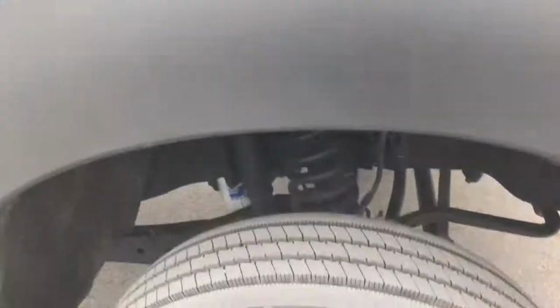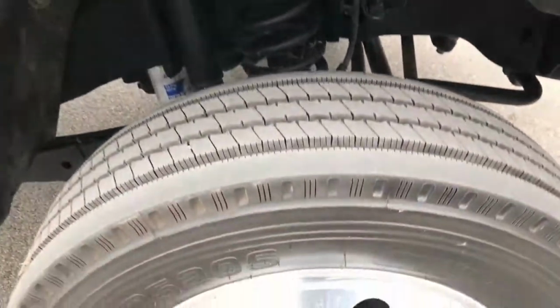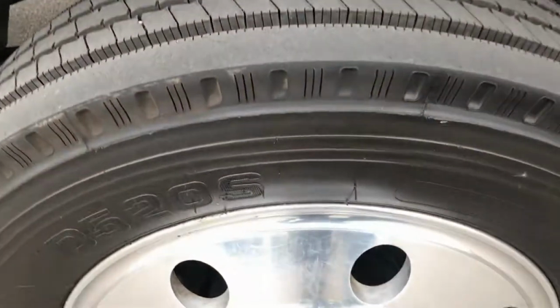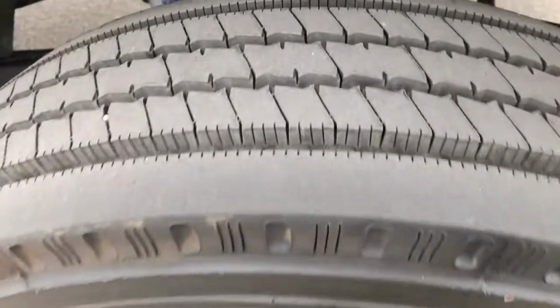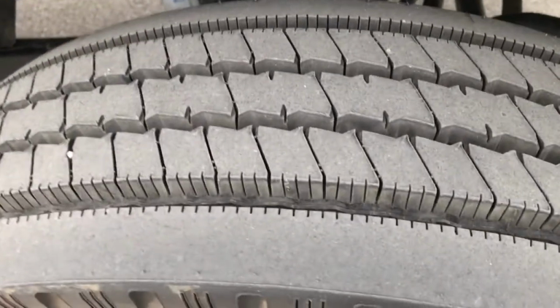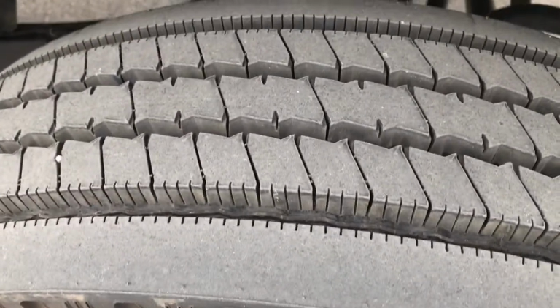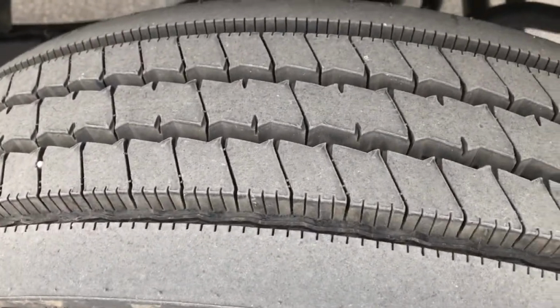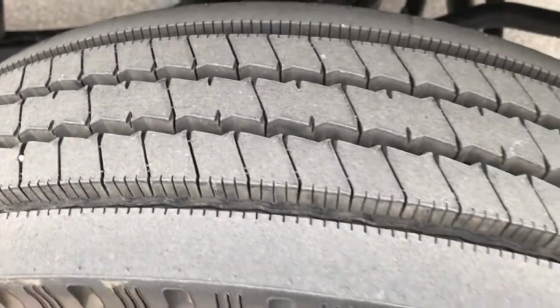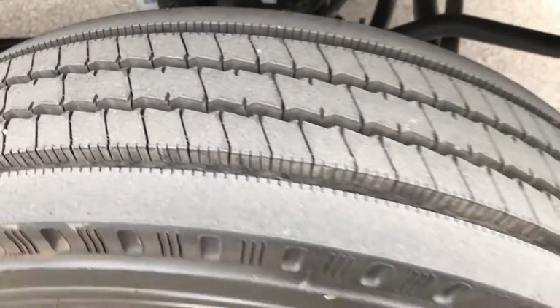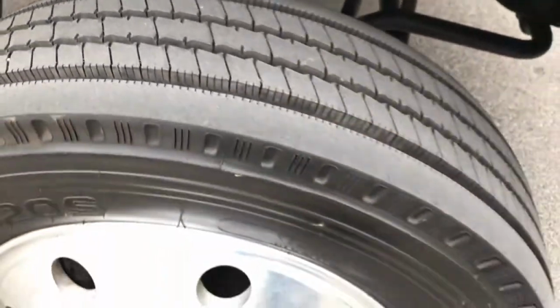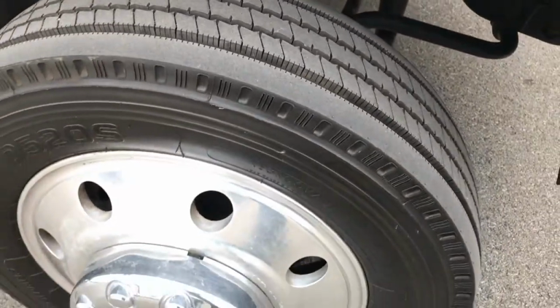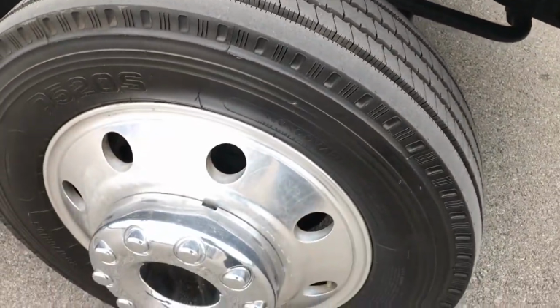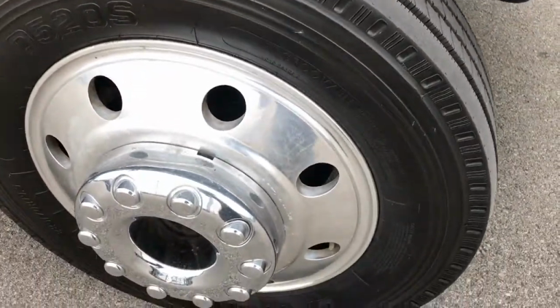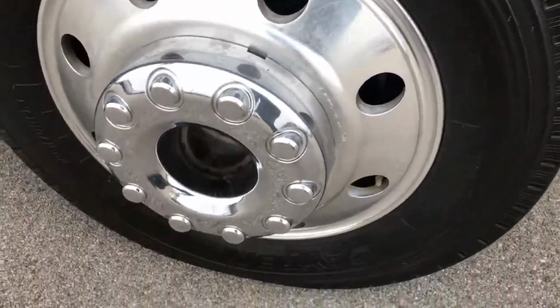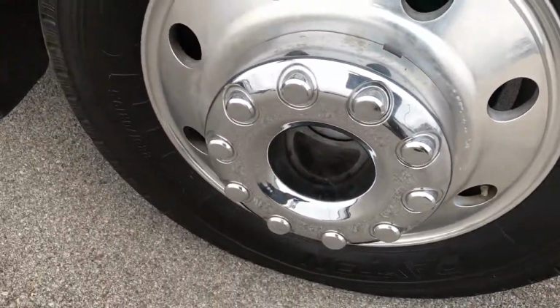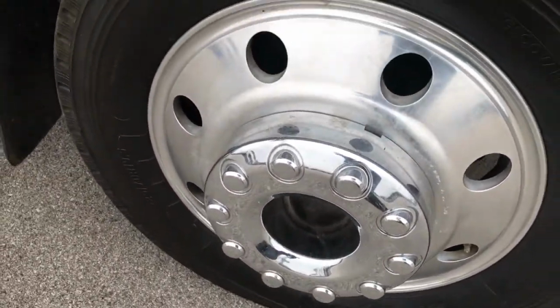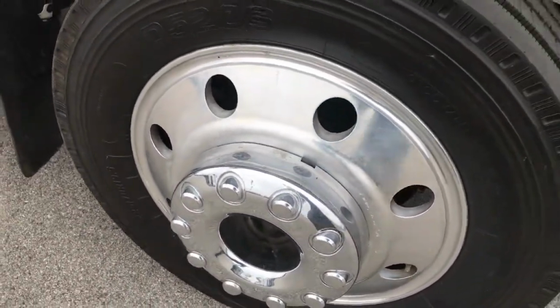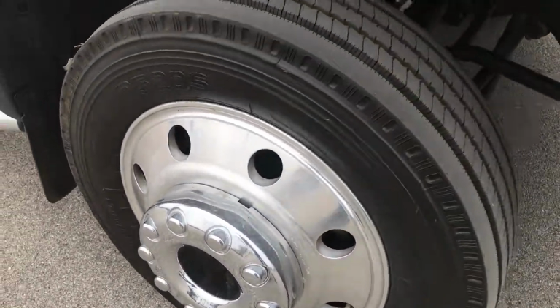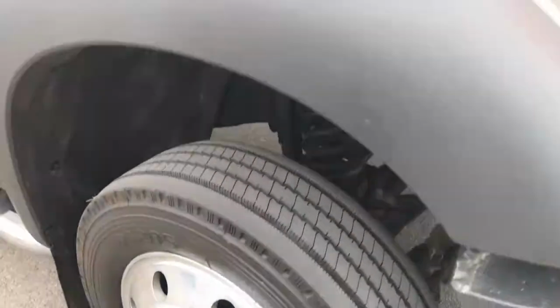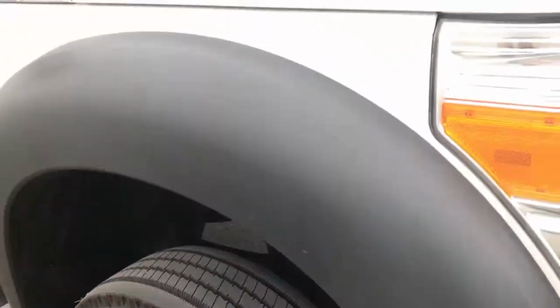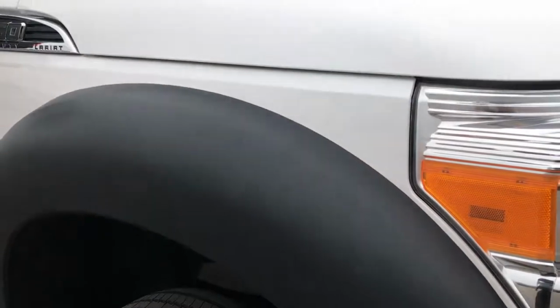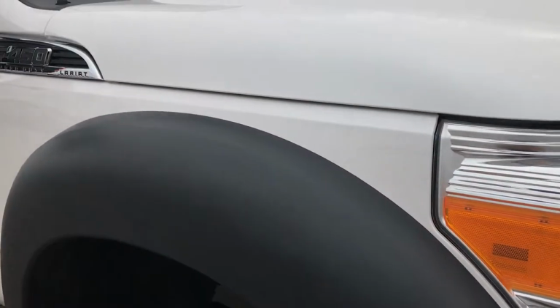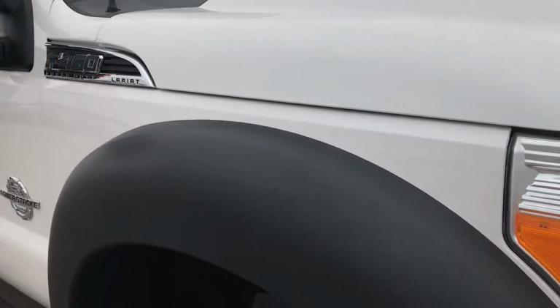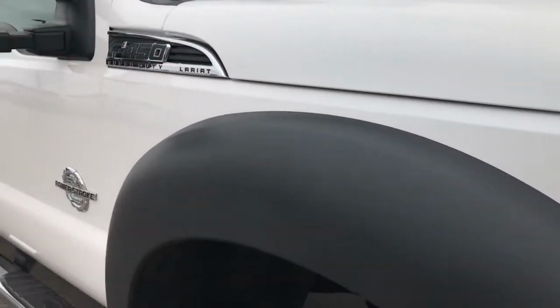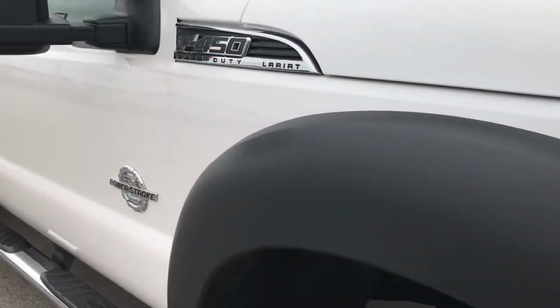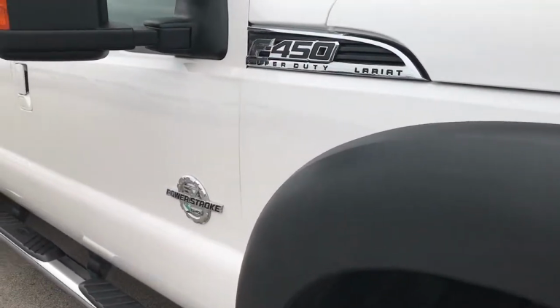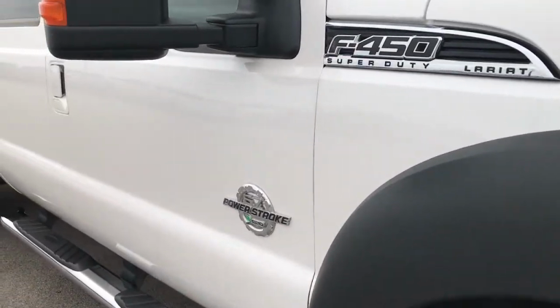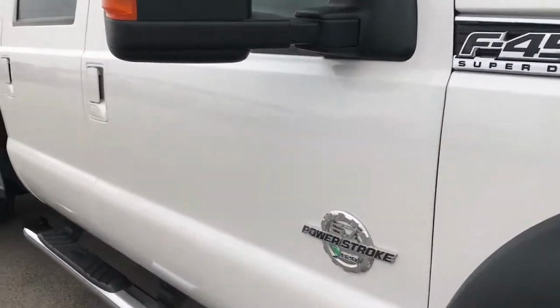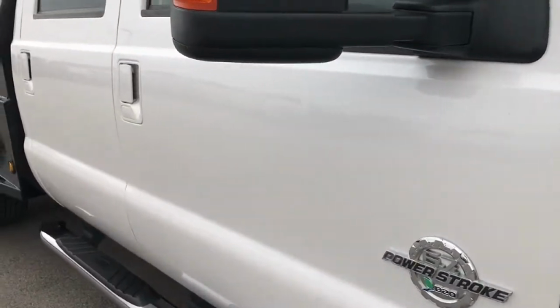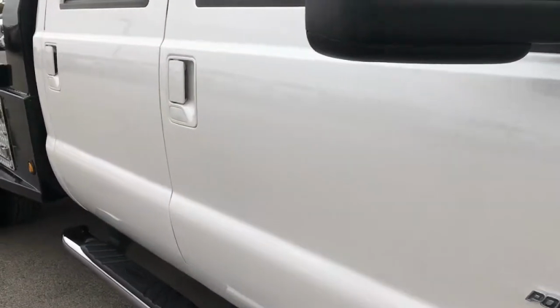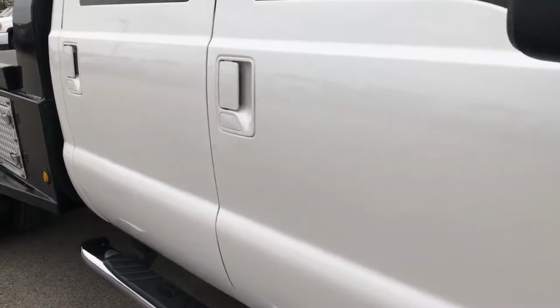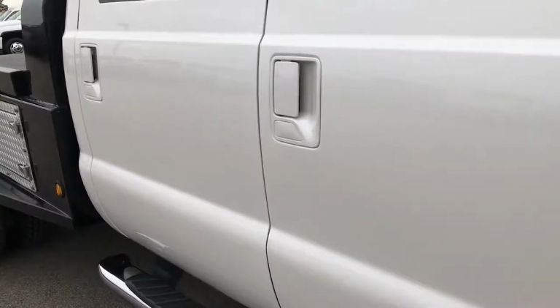The passenger side tire is a match to the driver's side — it has all the tread left on that as well. The rim is in pretty nice shape. And as you go down this side of the truck, you can see just how clean the body is, how reflective and glass-like that paint is.